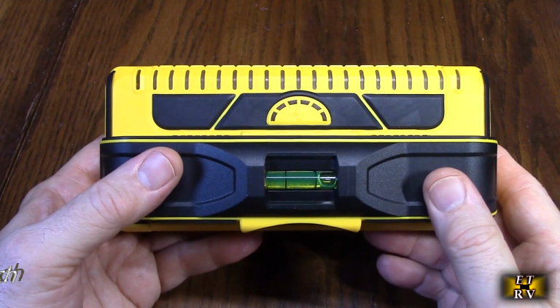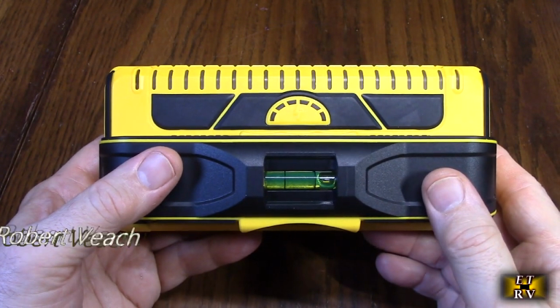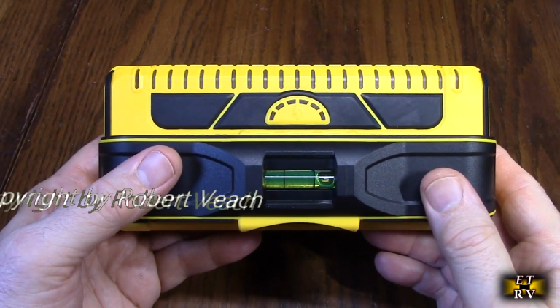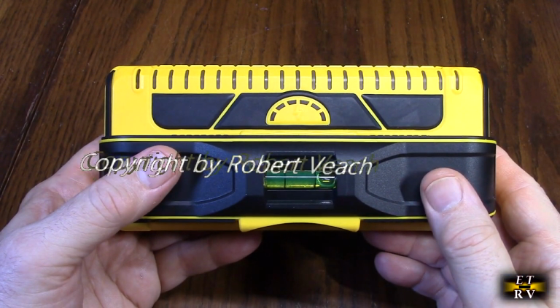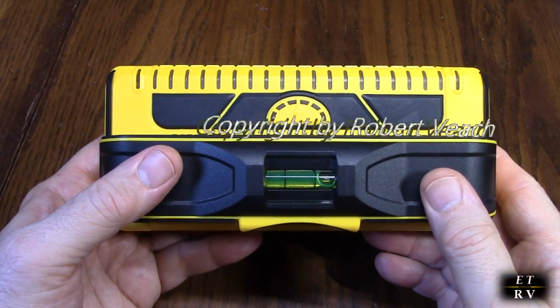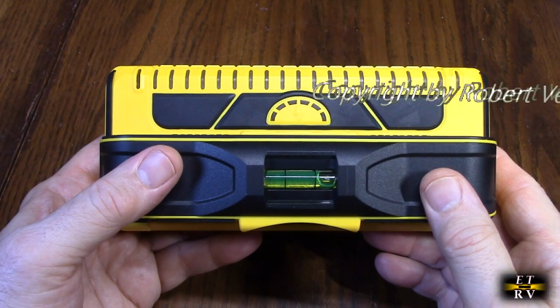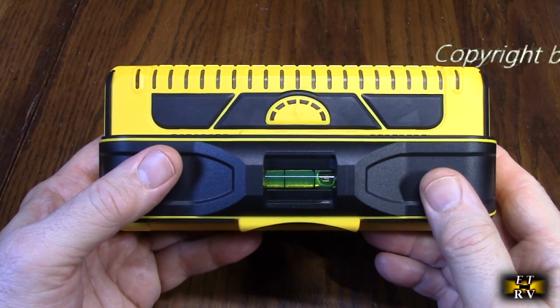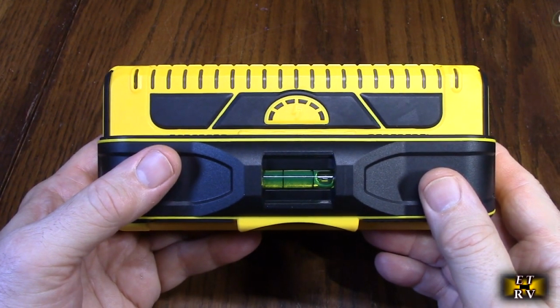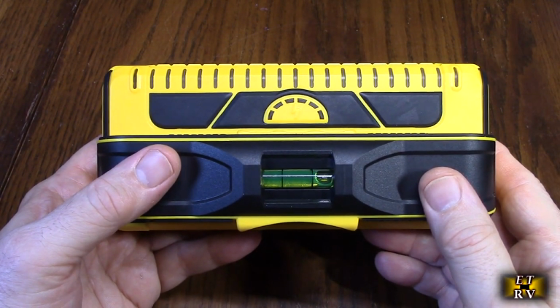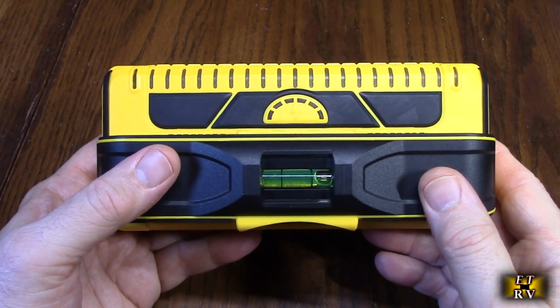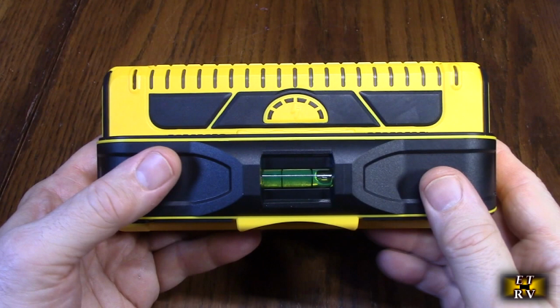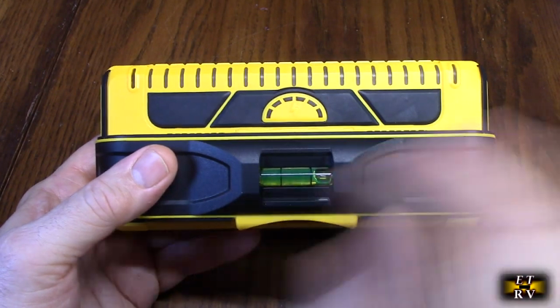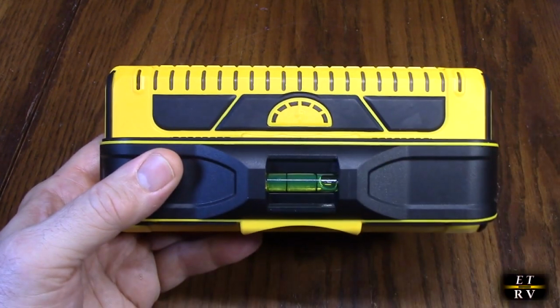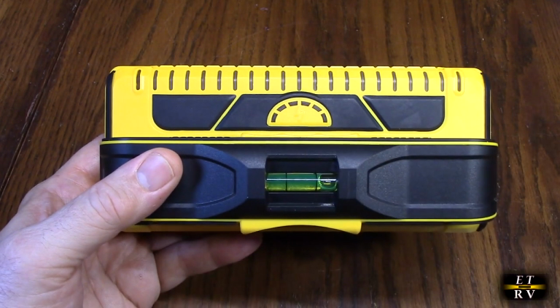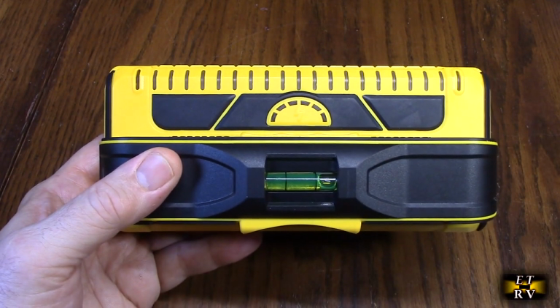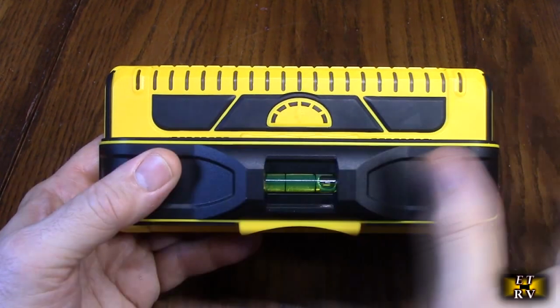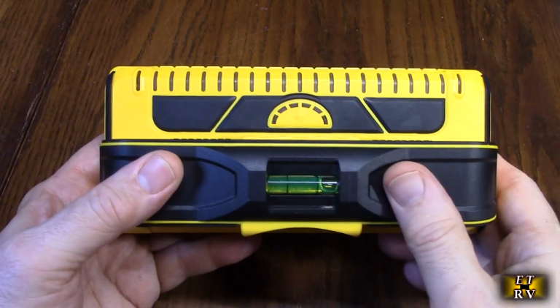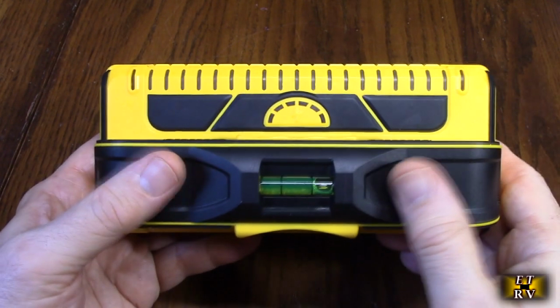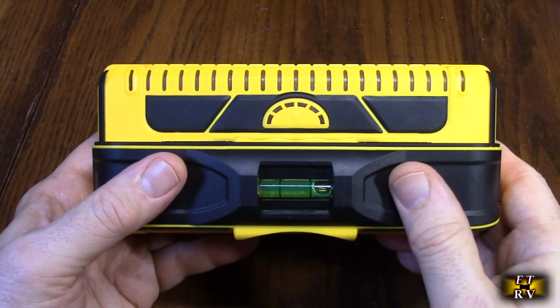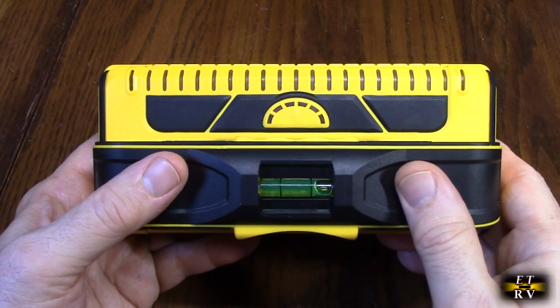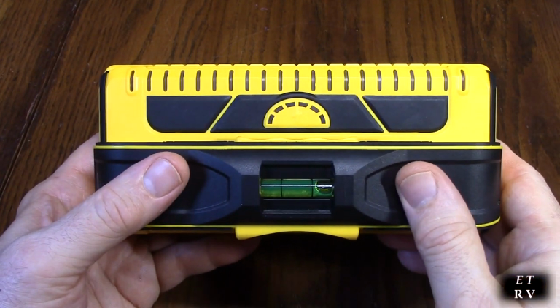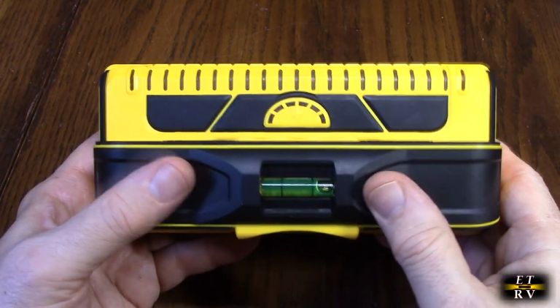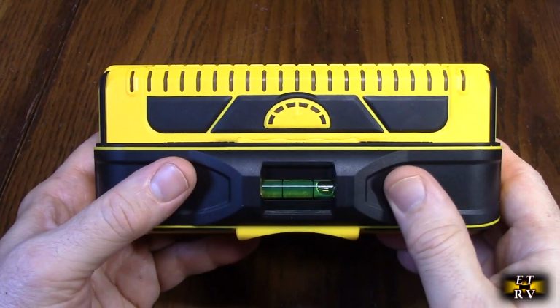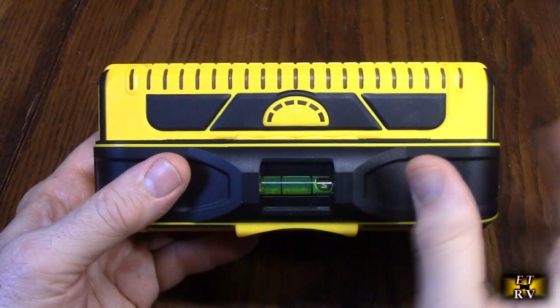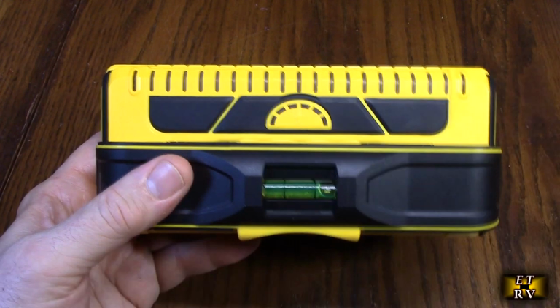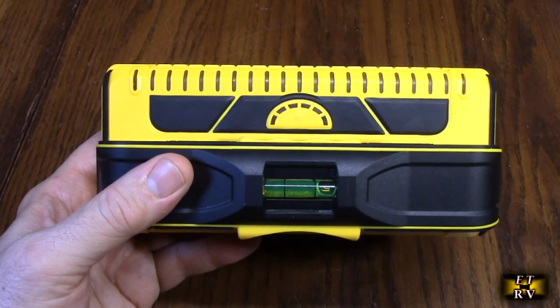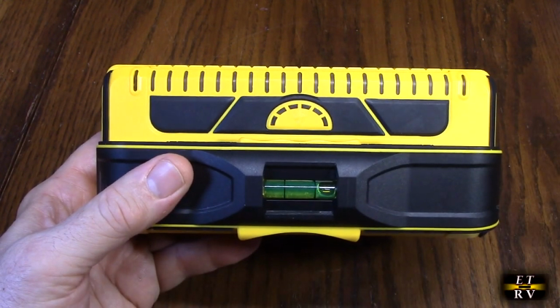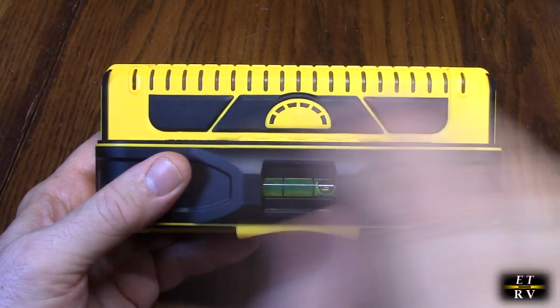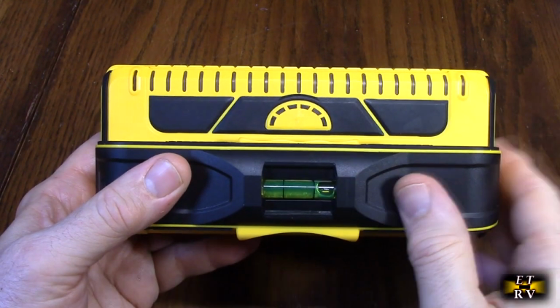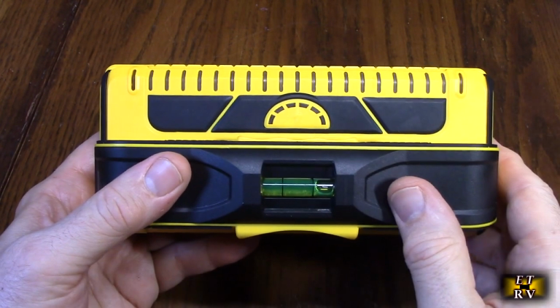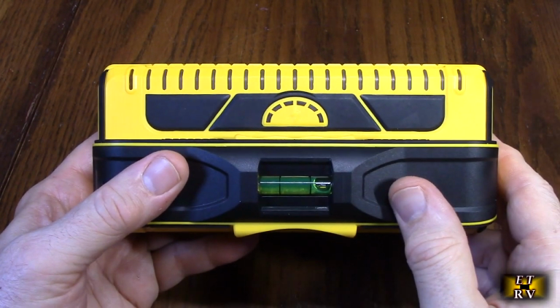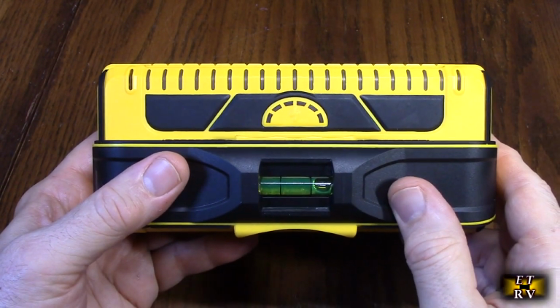With one single swipe you're going to get the information you need to know where your studs are. This is the number one rated stud finder by consumers and professionals for being accurate and durable.